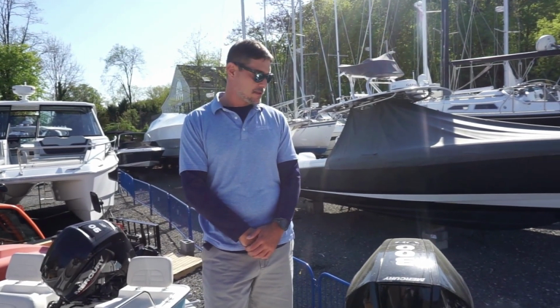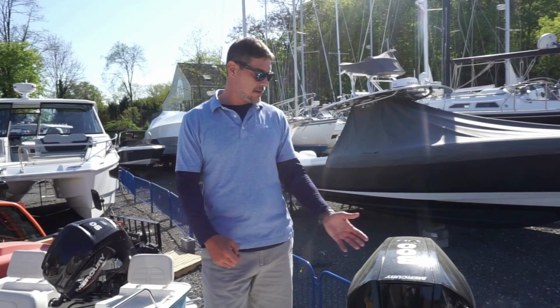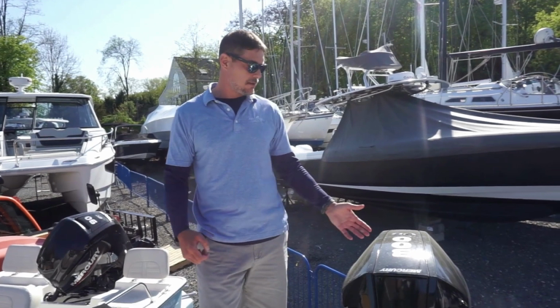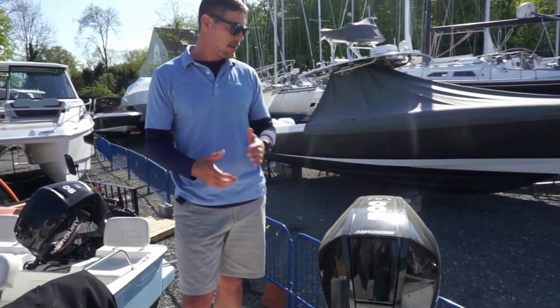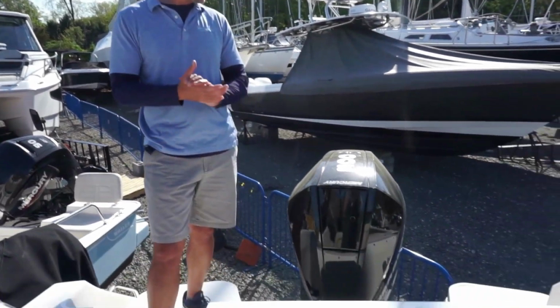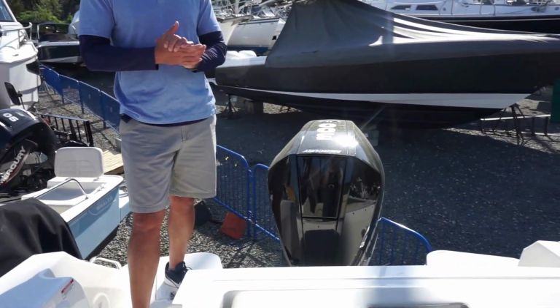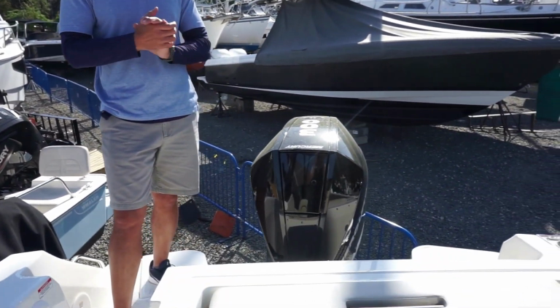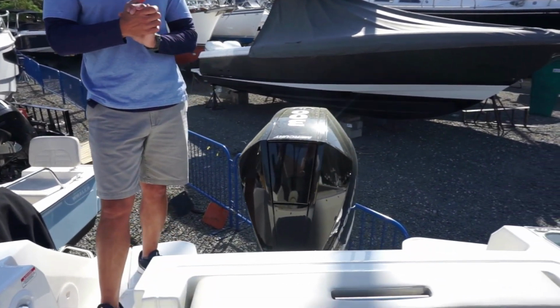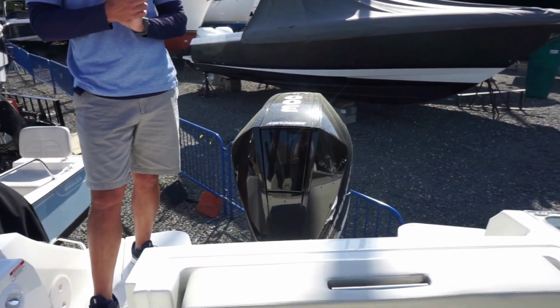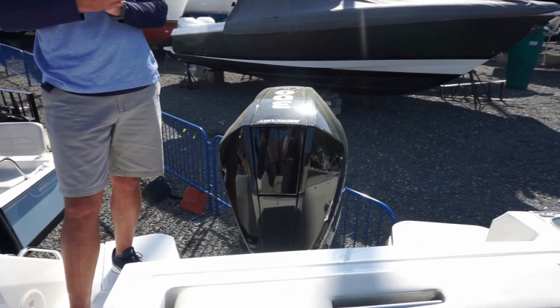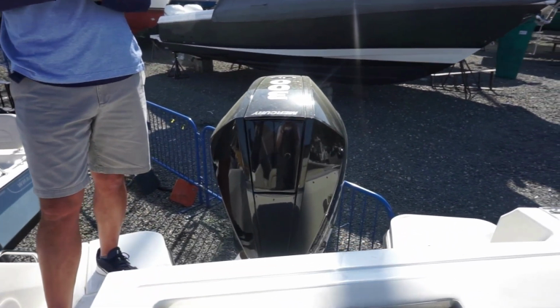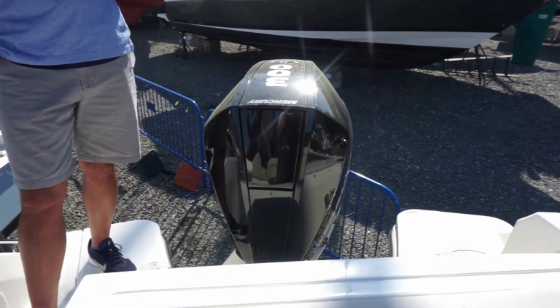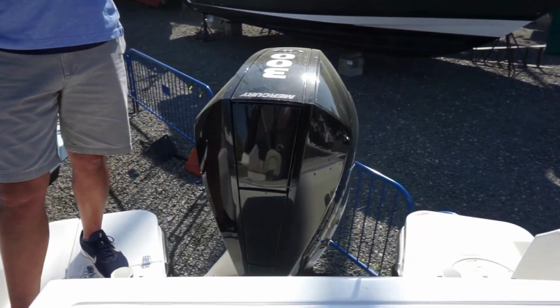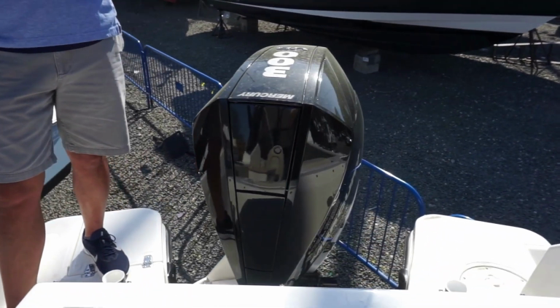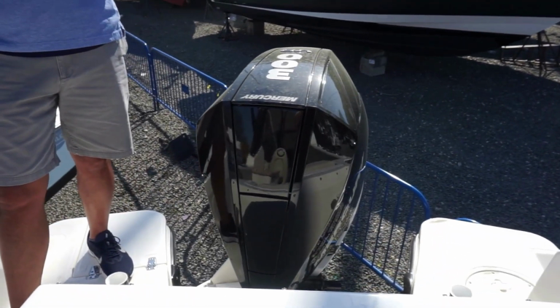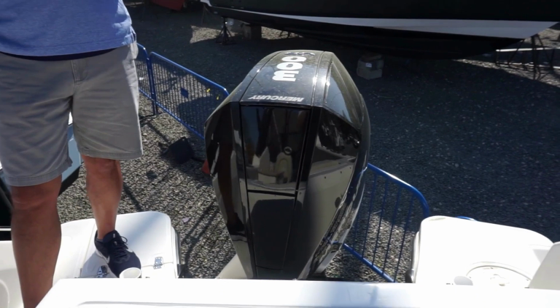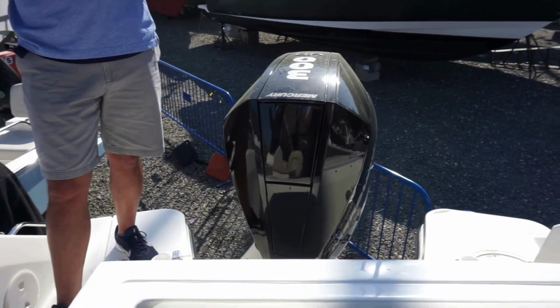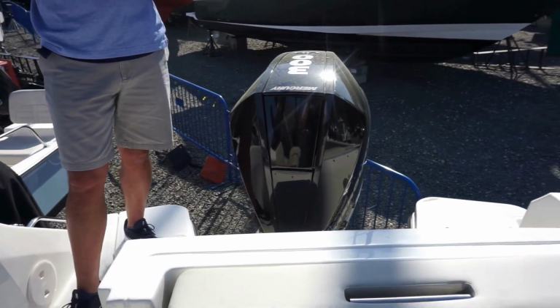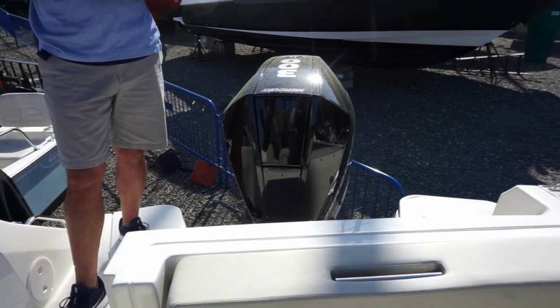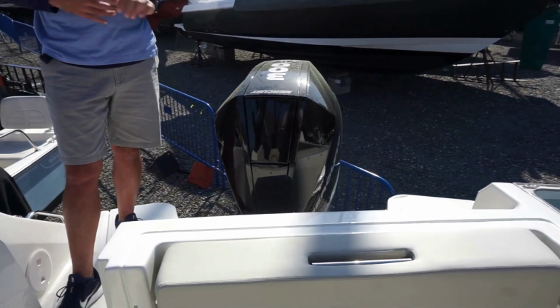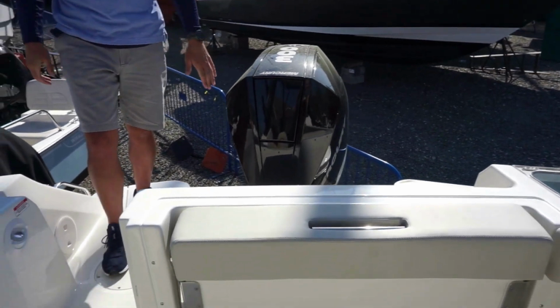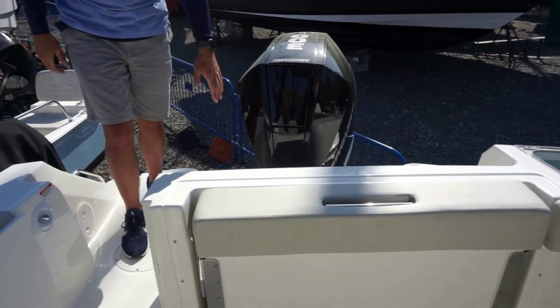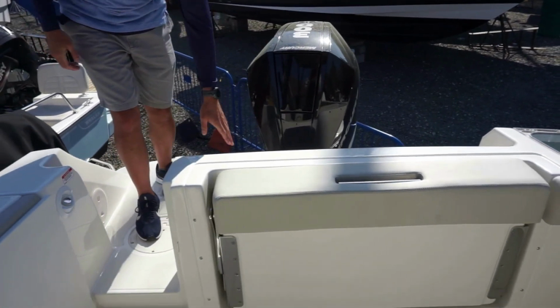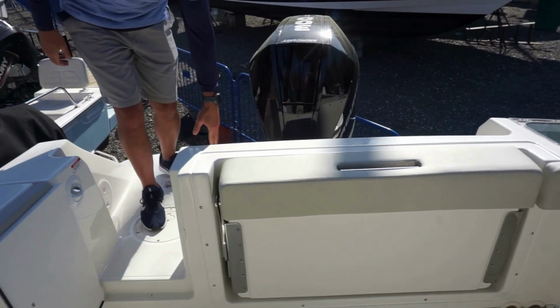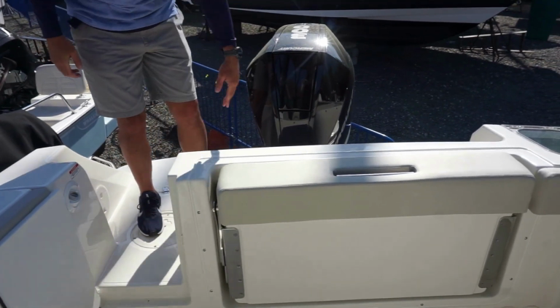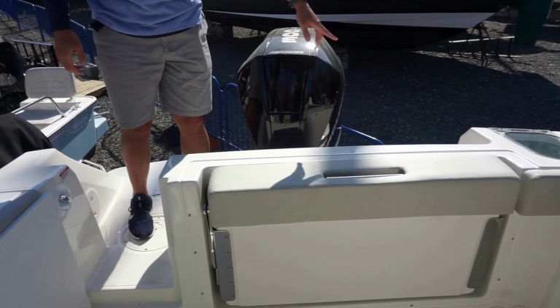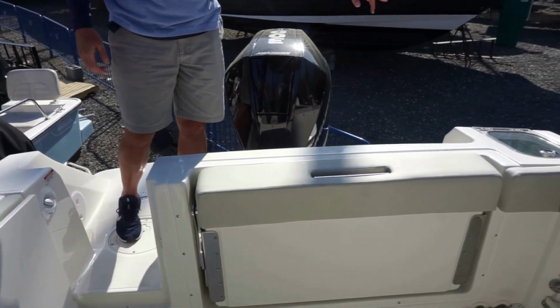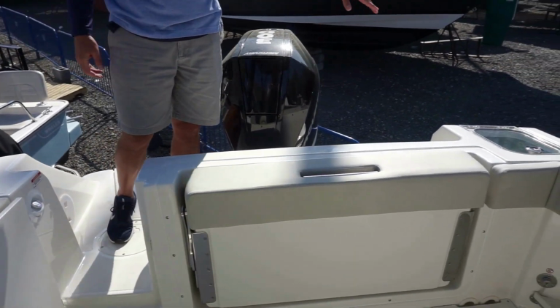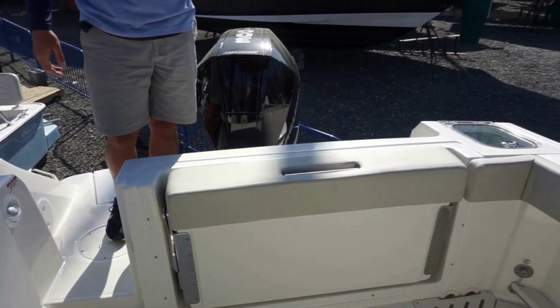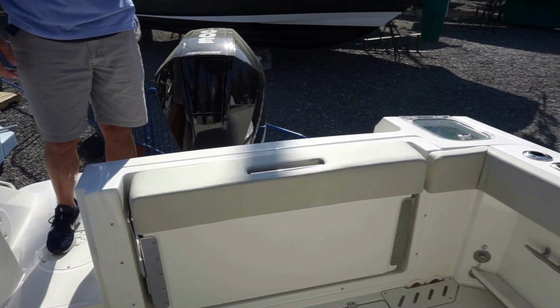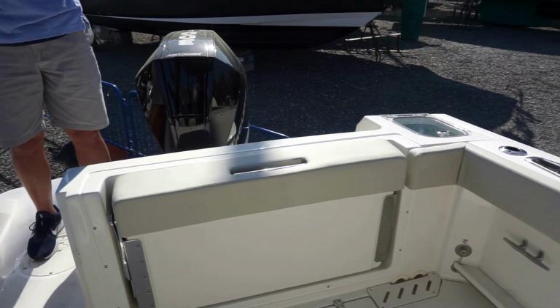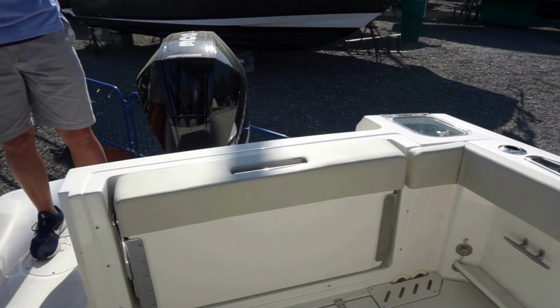We'll start here at the rear with the transom and the motor. This is a Mercury 300 Verado. Powers the boat very well, very efficient motor. We've got rod holders in the back here as well as a live well to the port side.